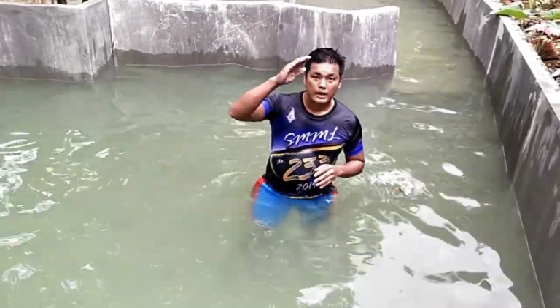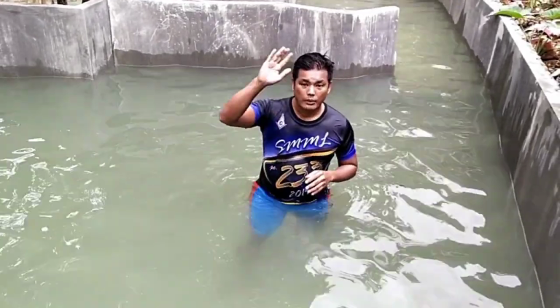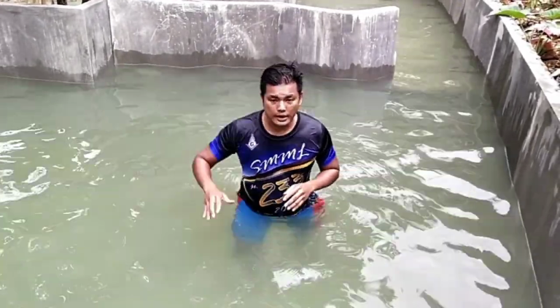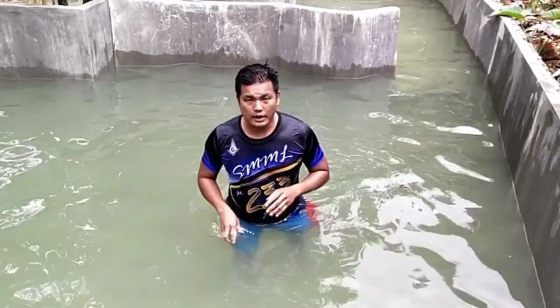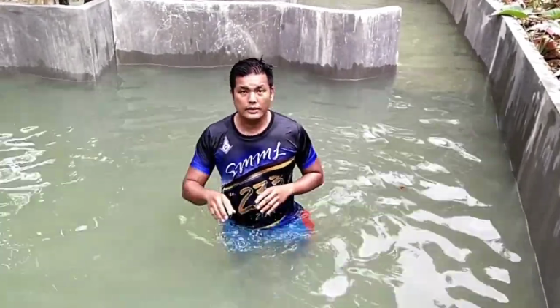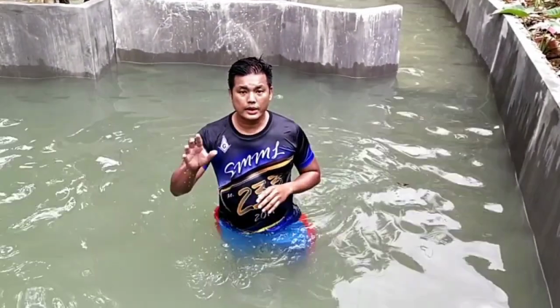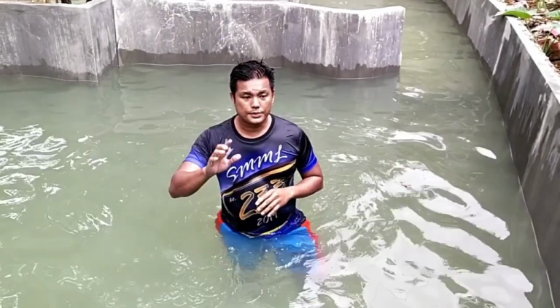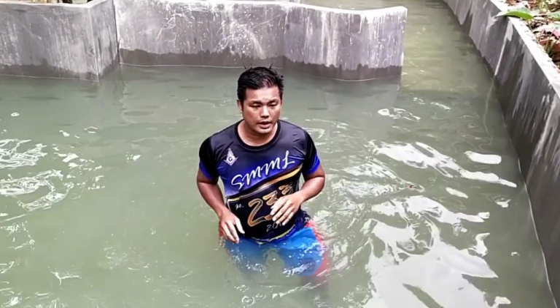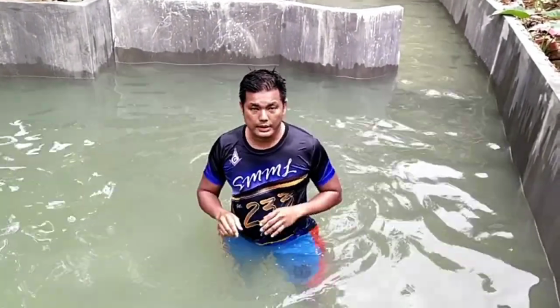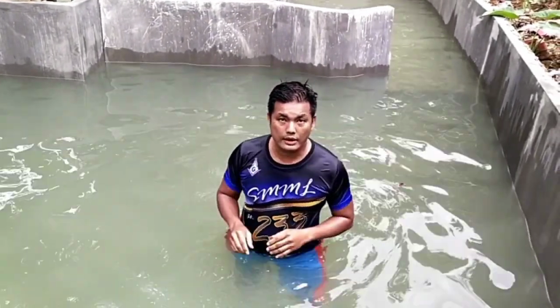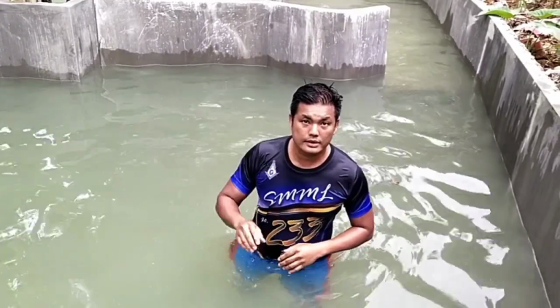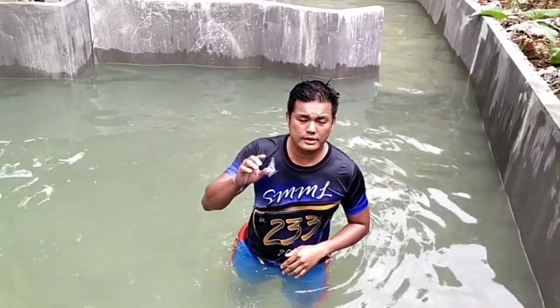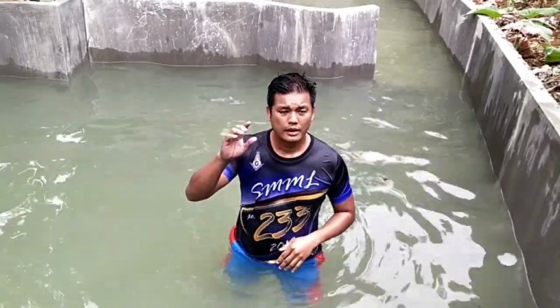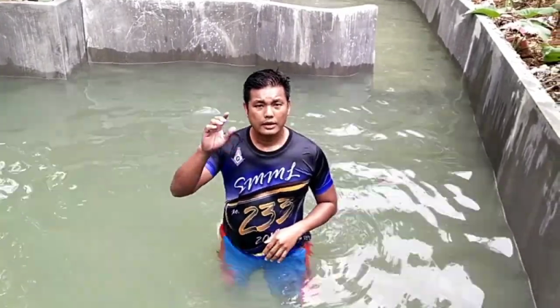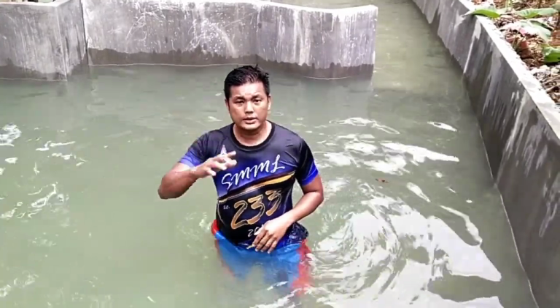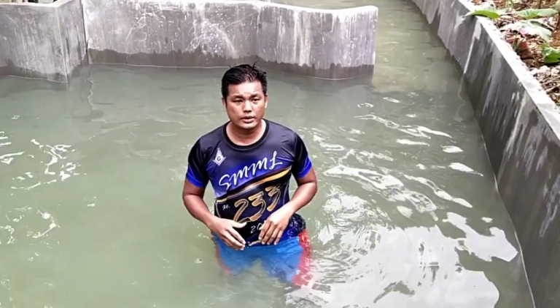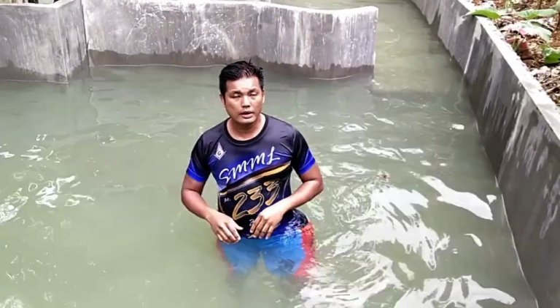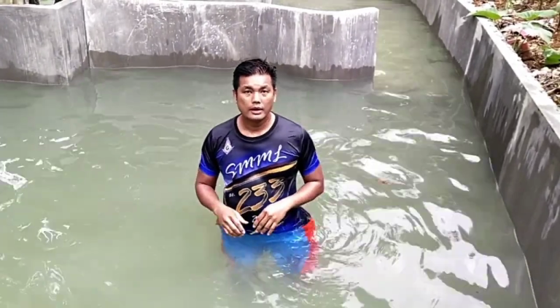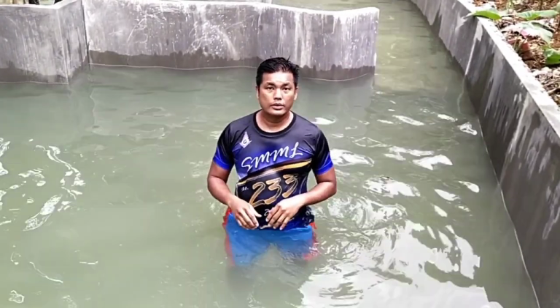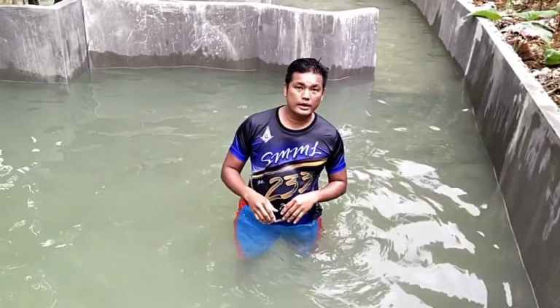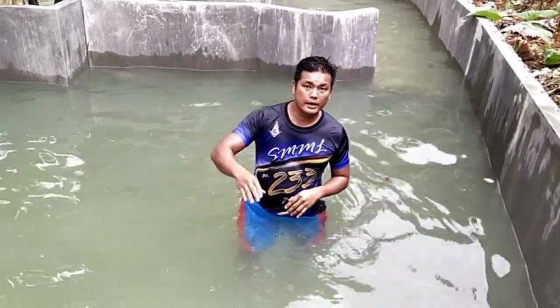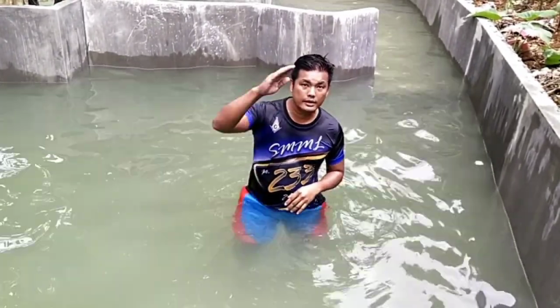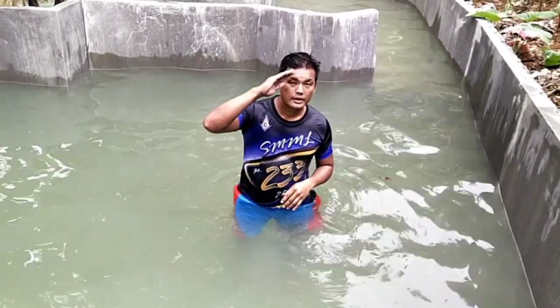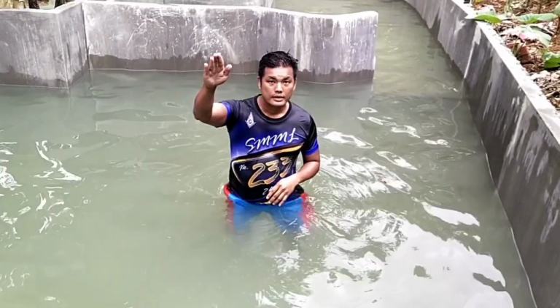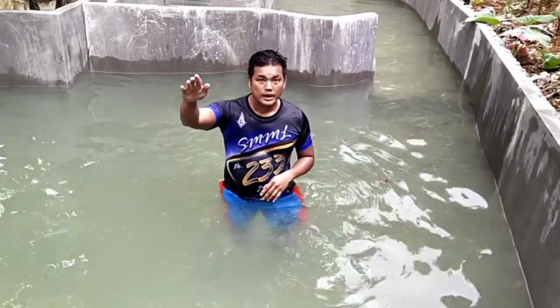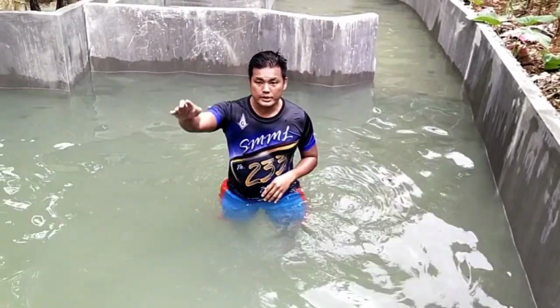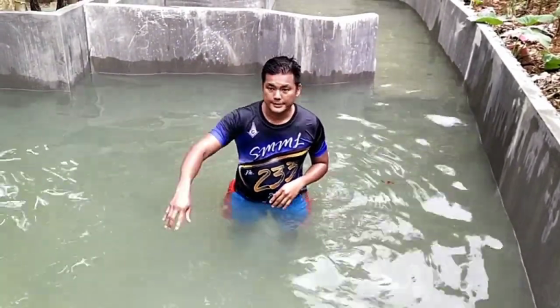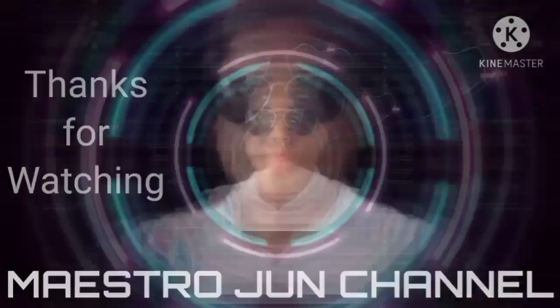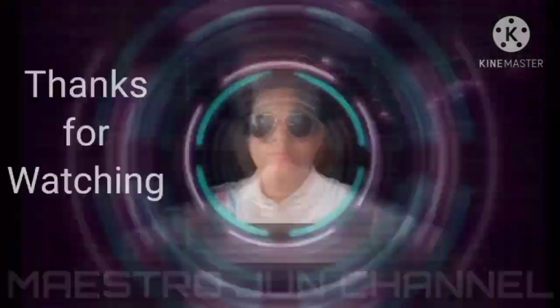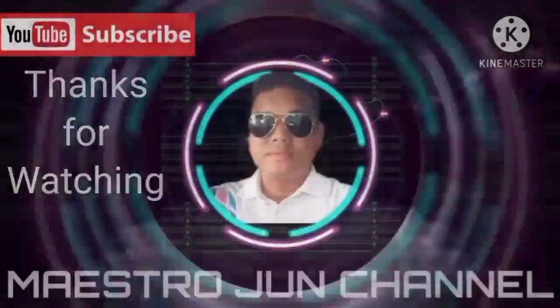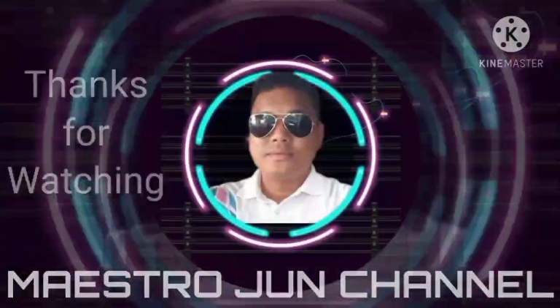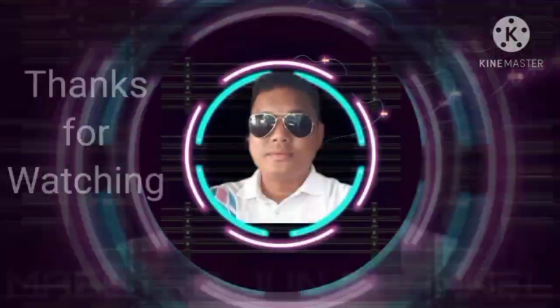Once again, do not forget to subscribe to my channel. Good day and happy watching. We'll be right back.